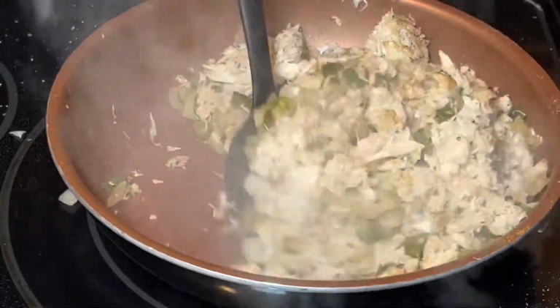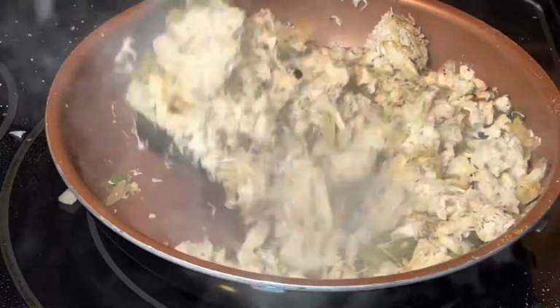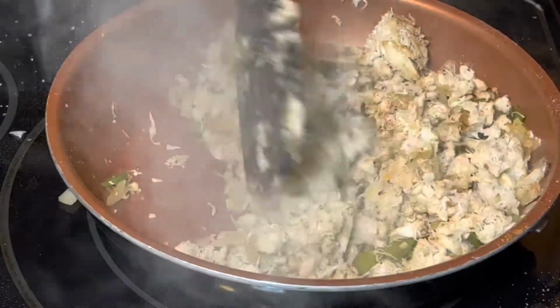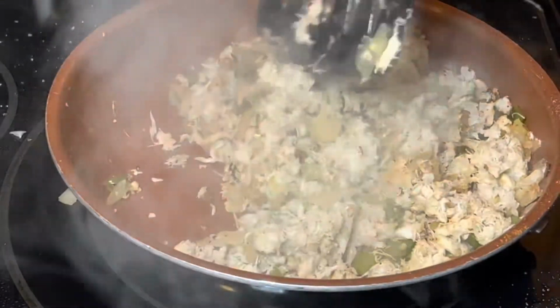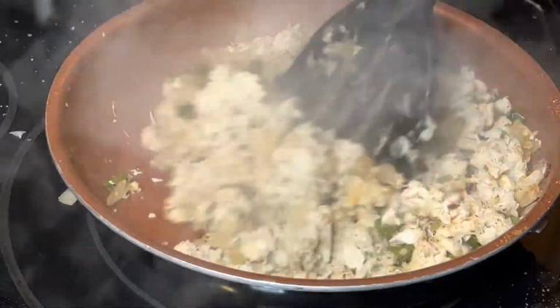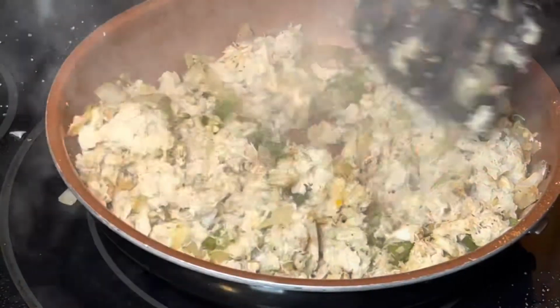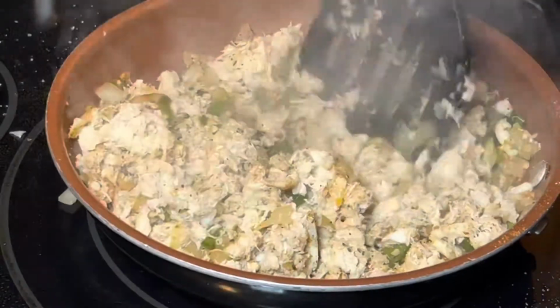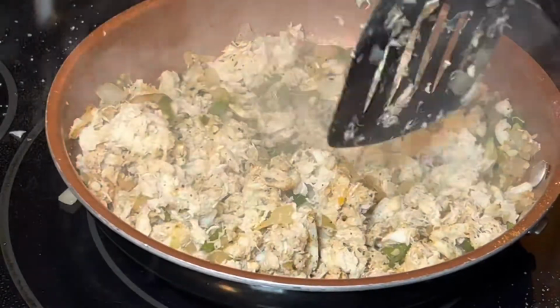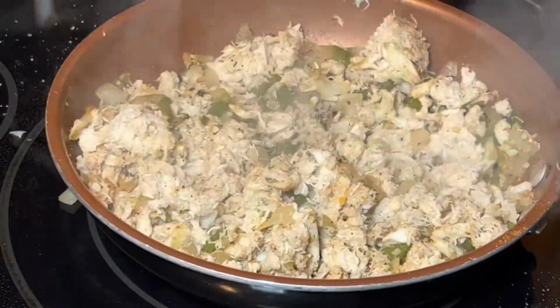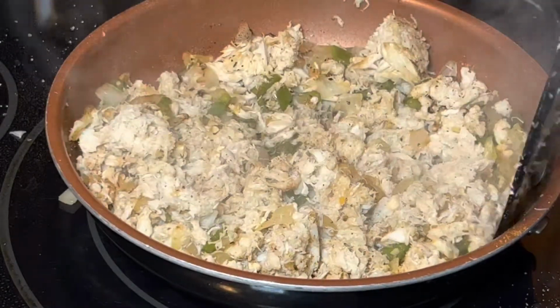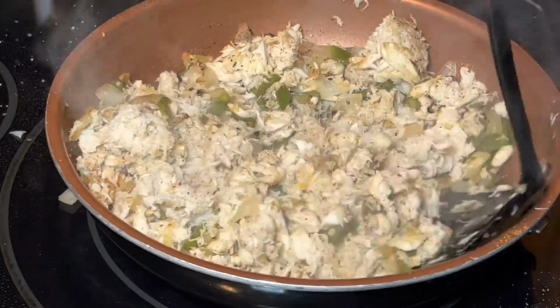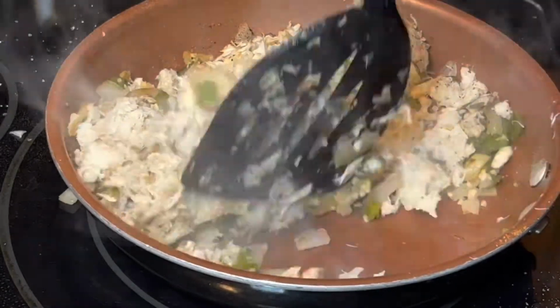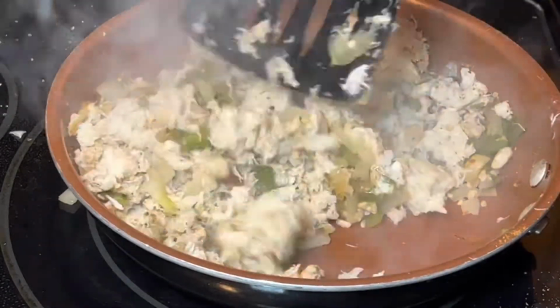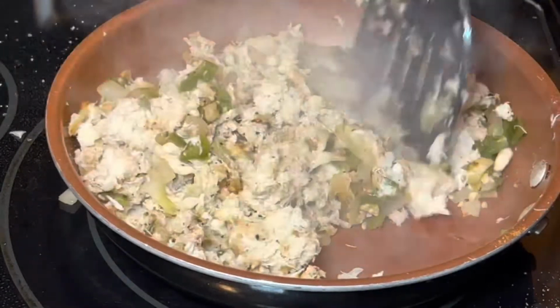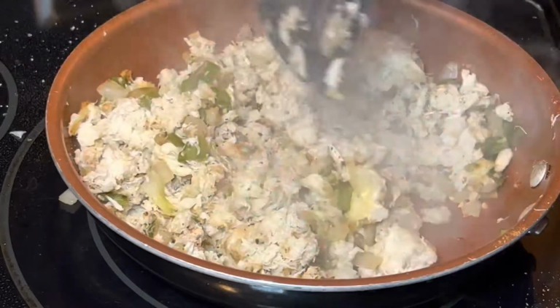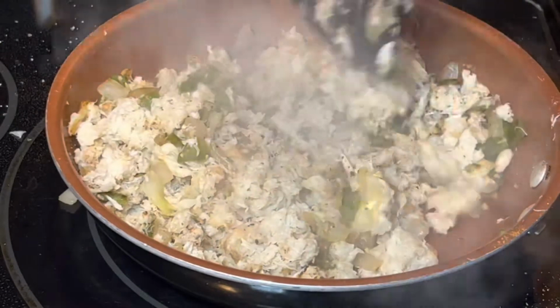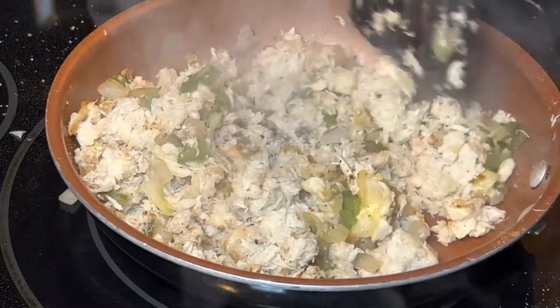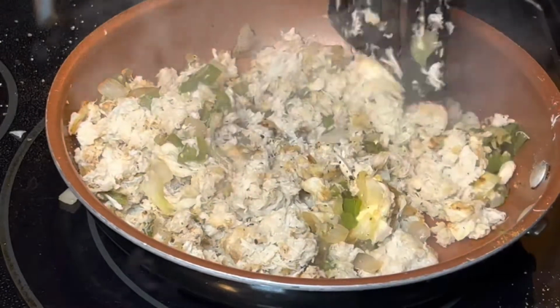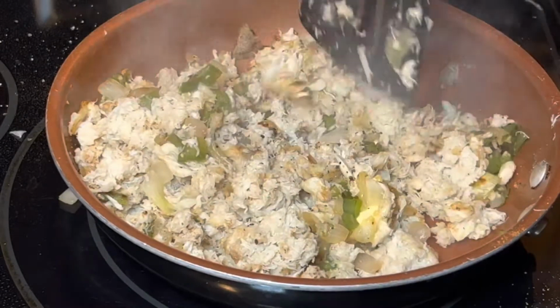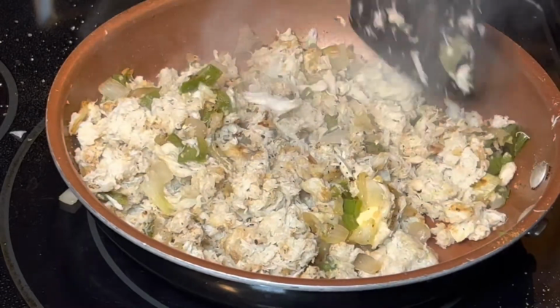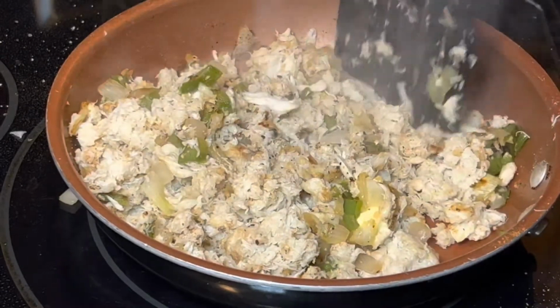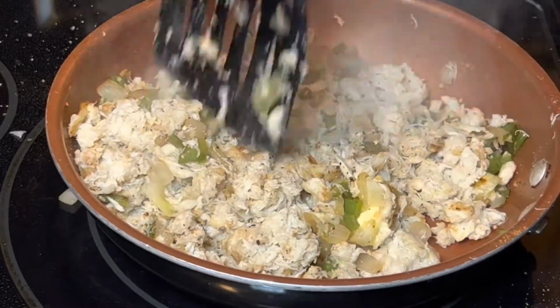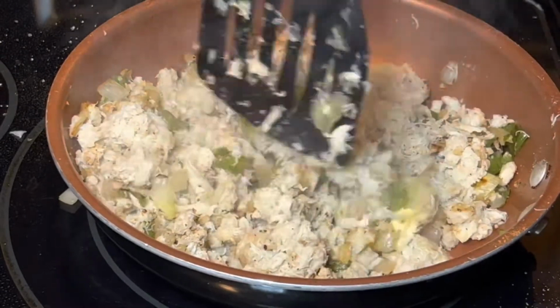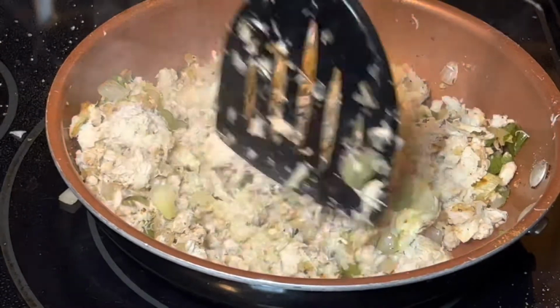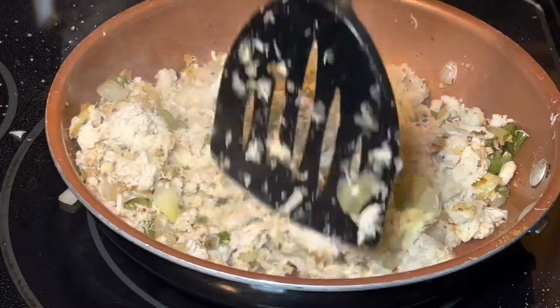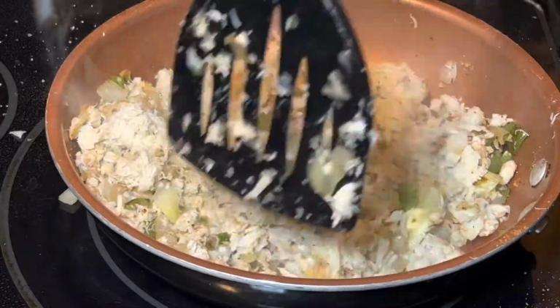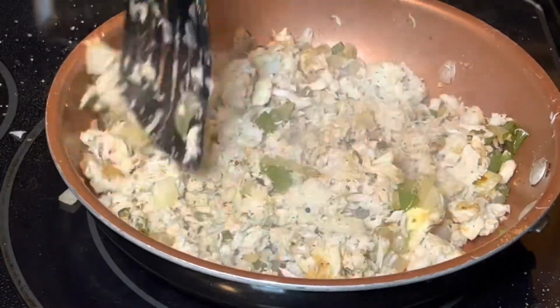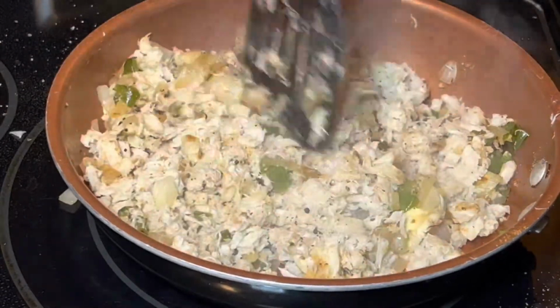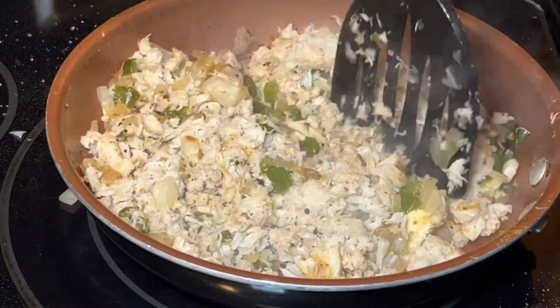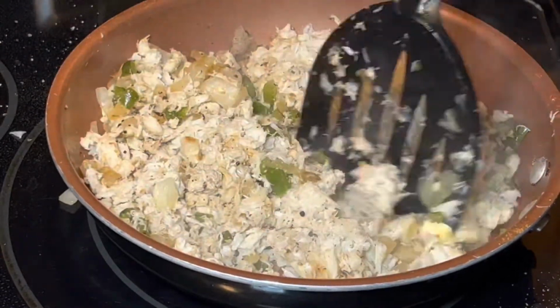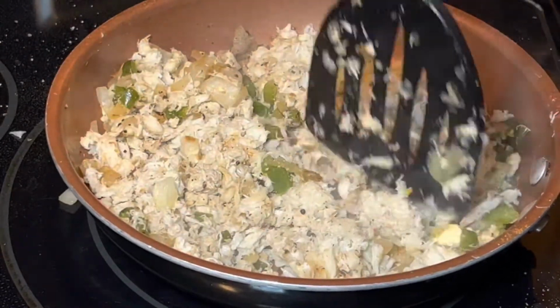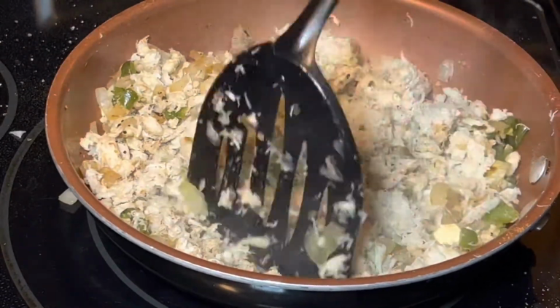The crab meat is cooking, everything's getting incorporated, the butter's melting — the smell is awesome, I wish I could invent Smell-O-Vision. Everything's looking good and it's all coming together.